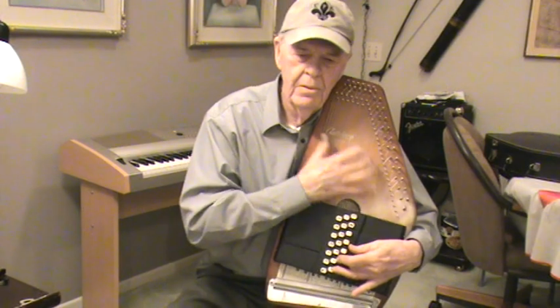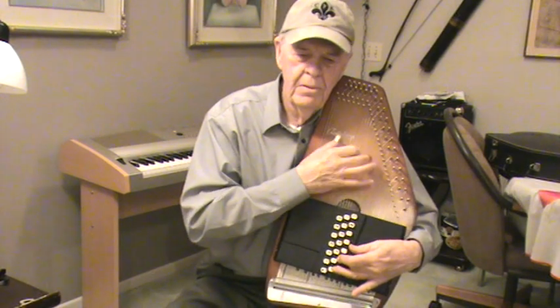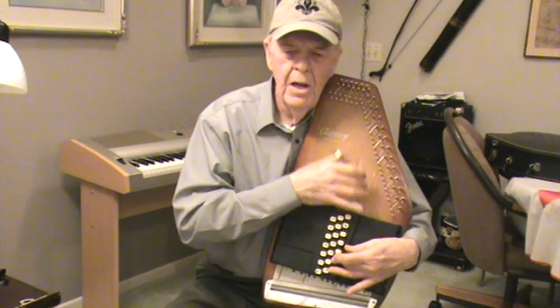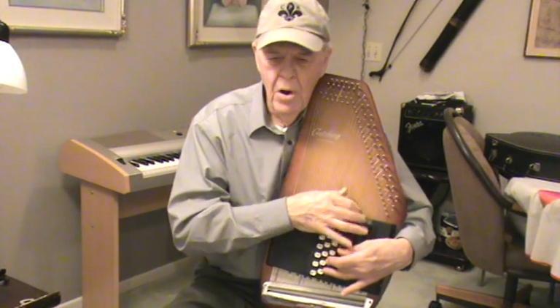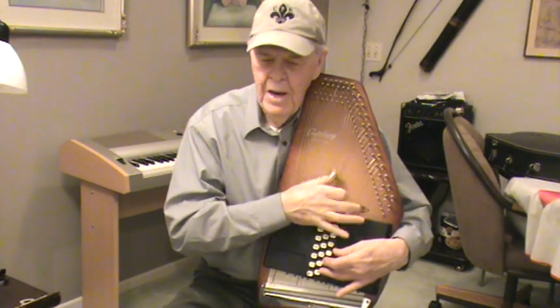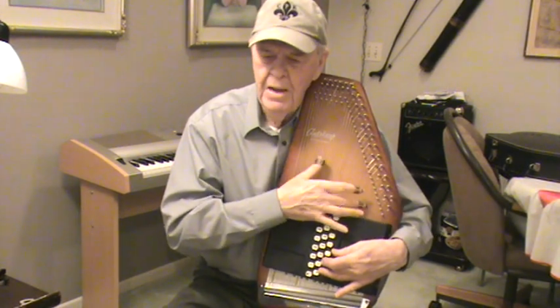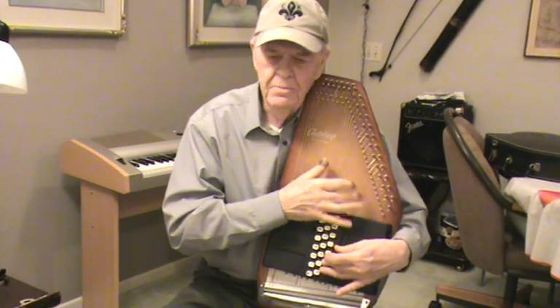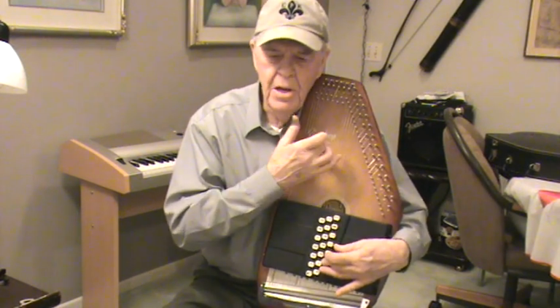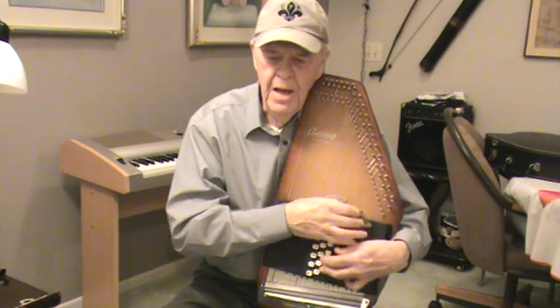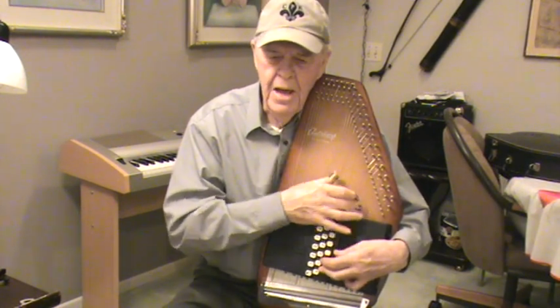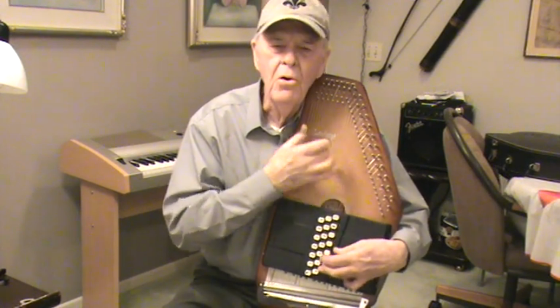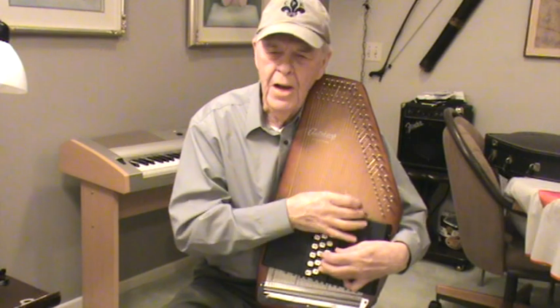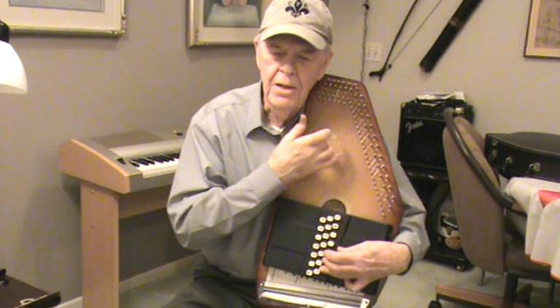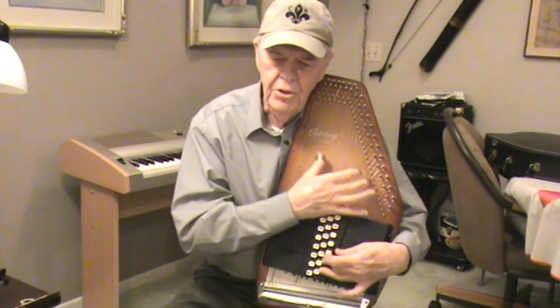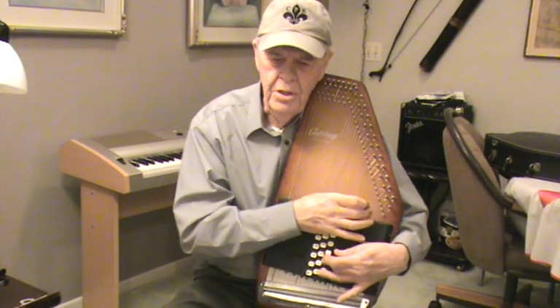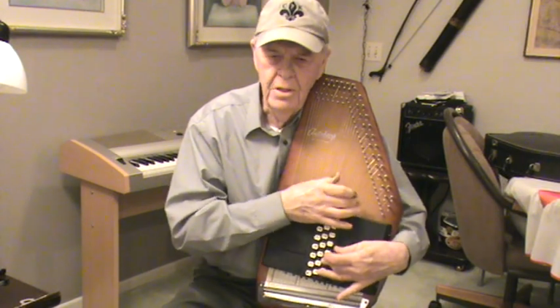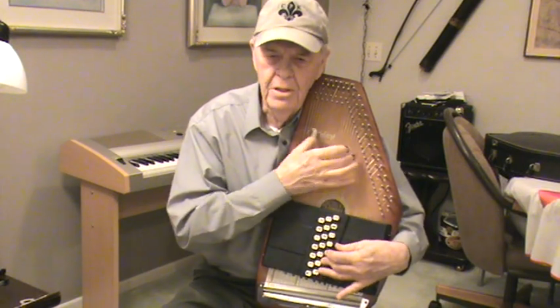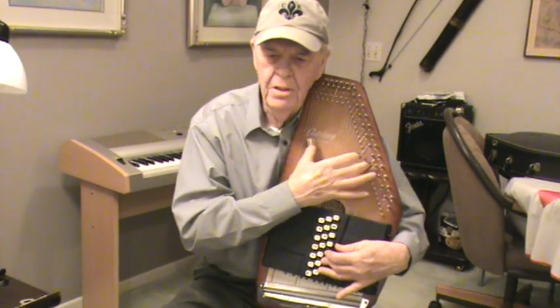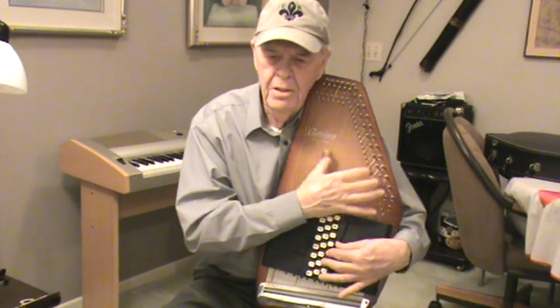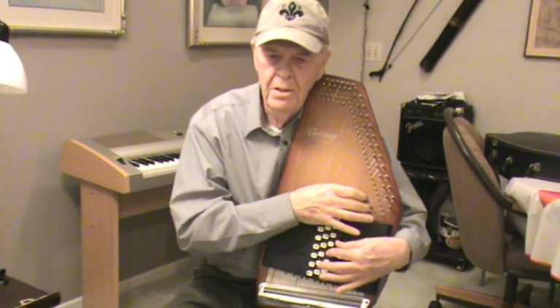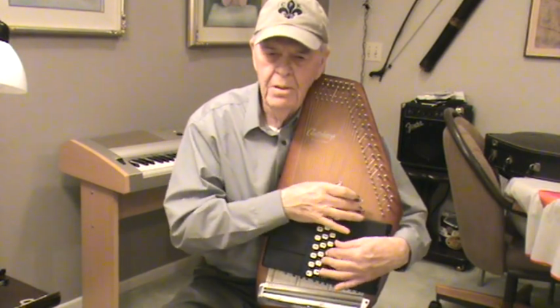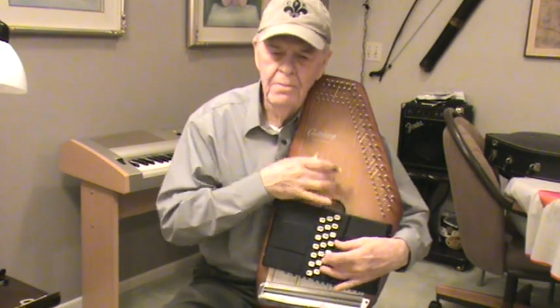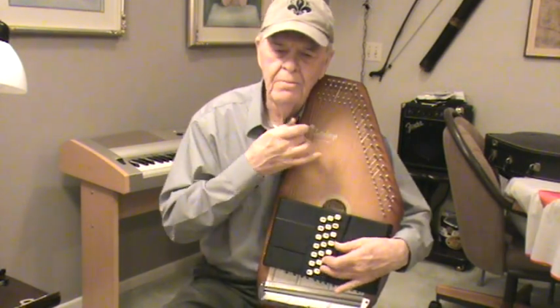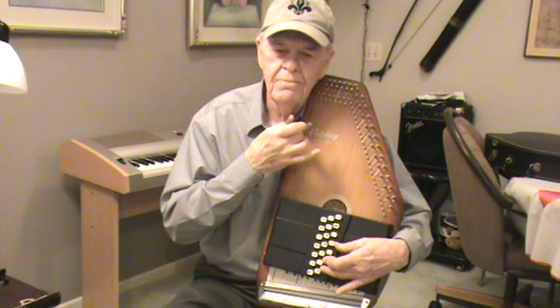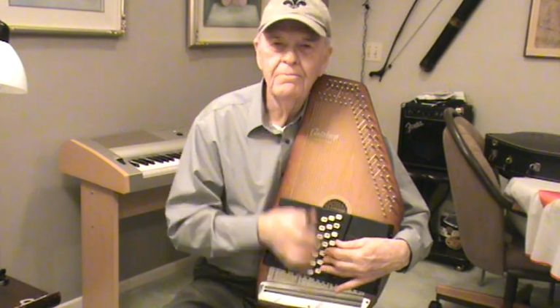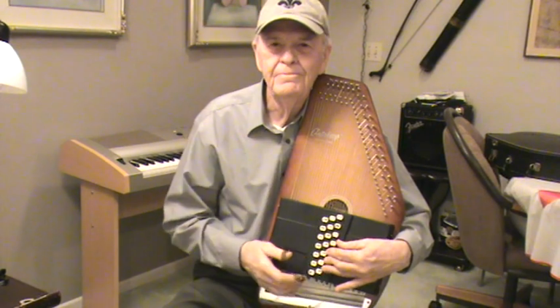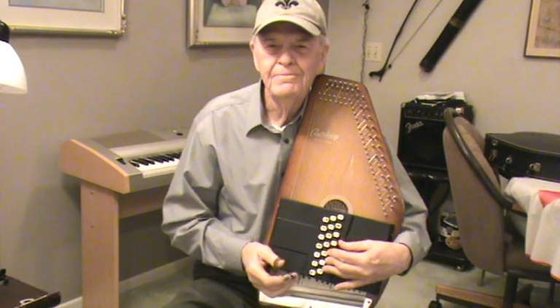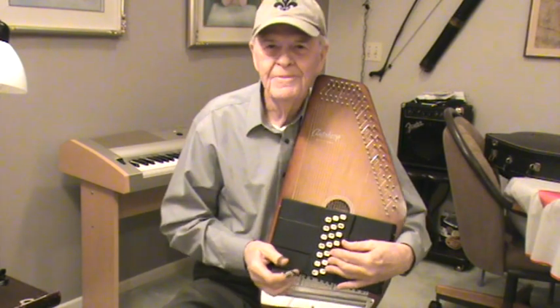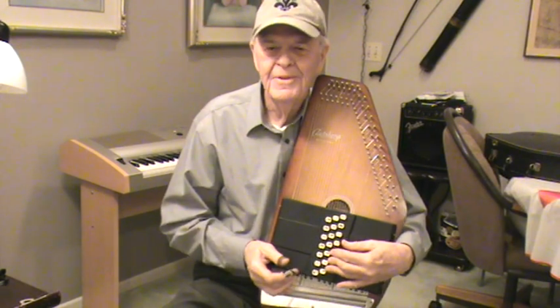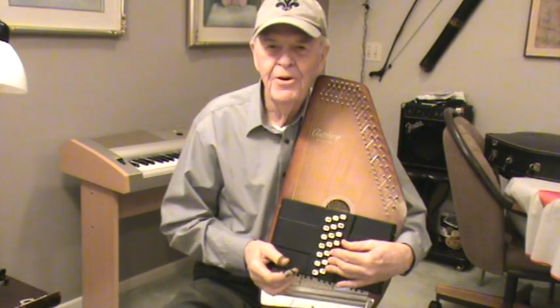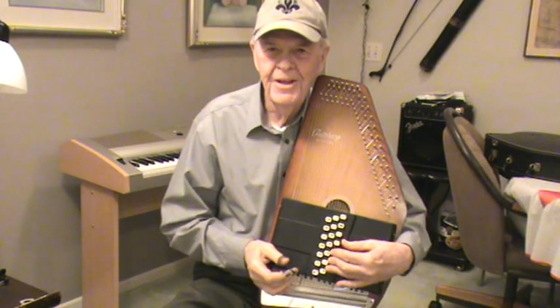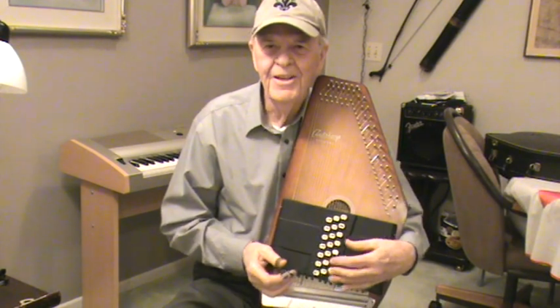I was blind but now I see. Okay, thank you.